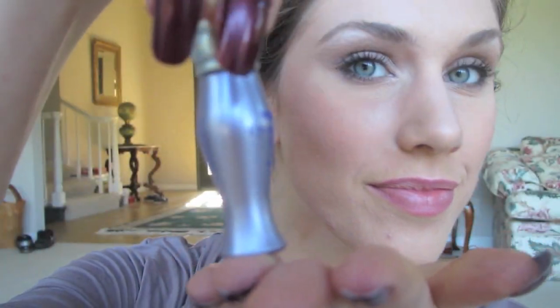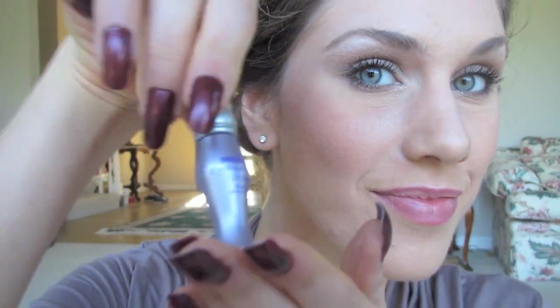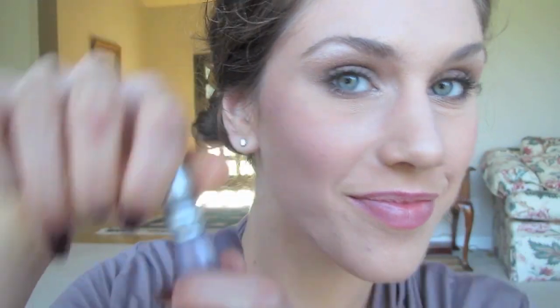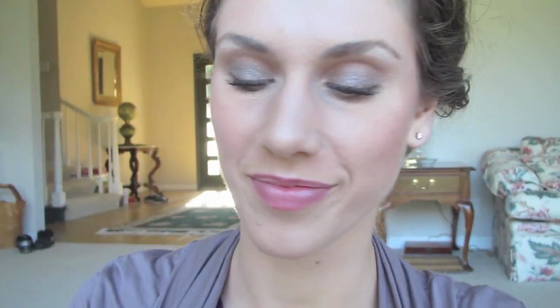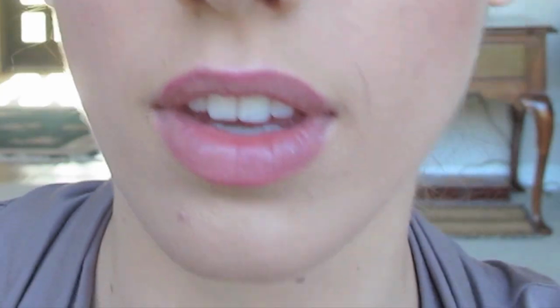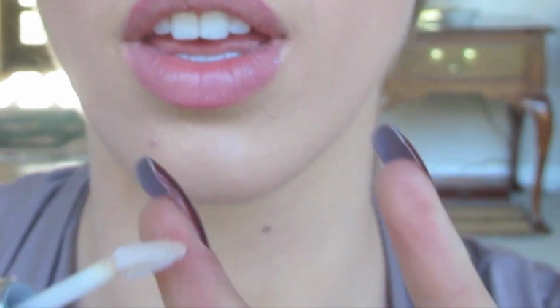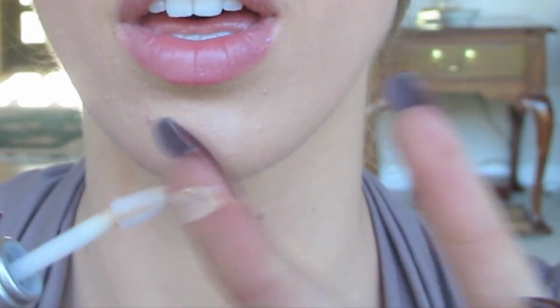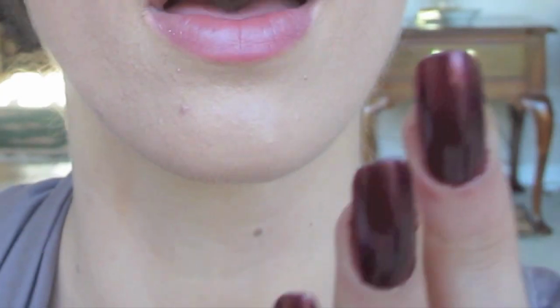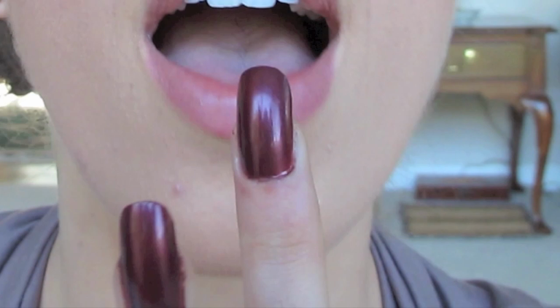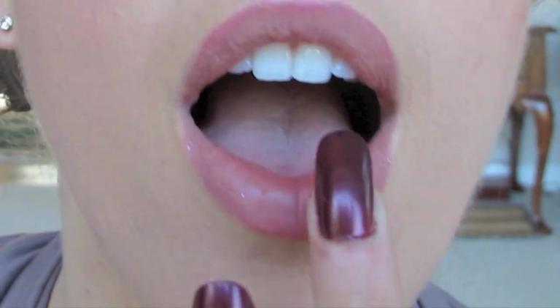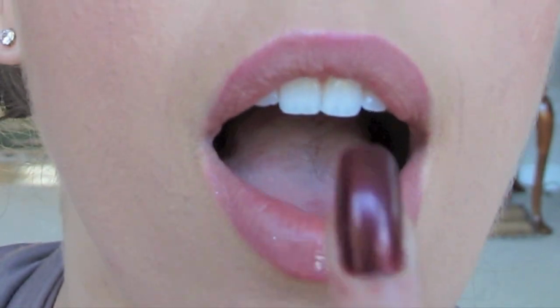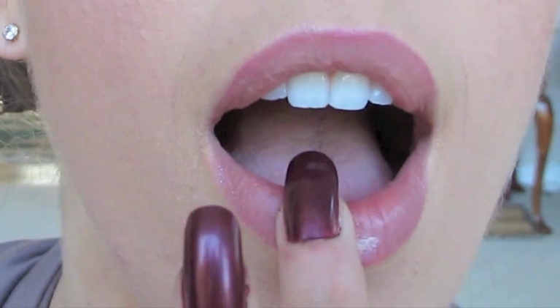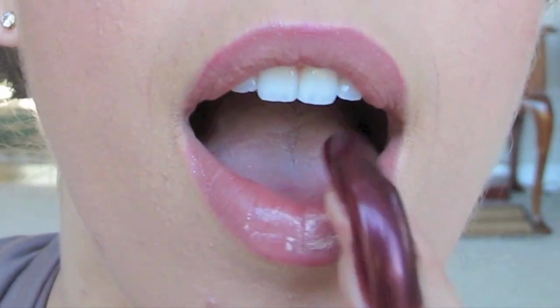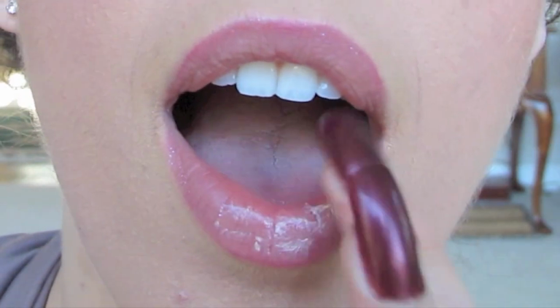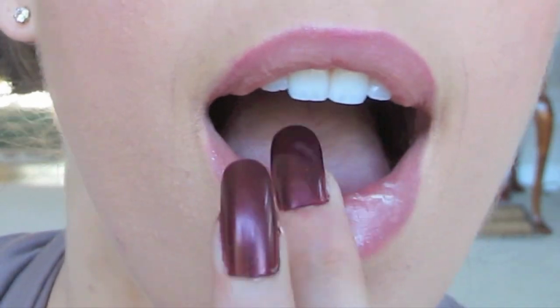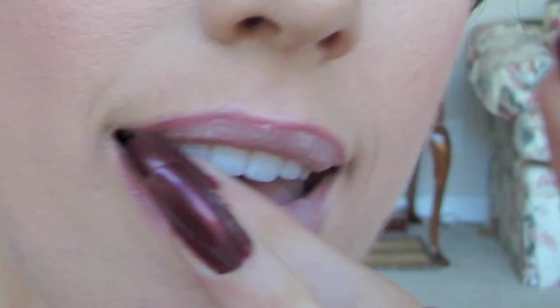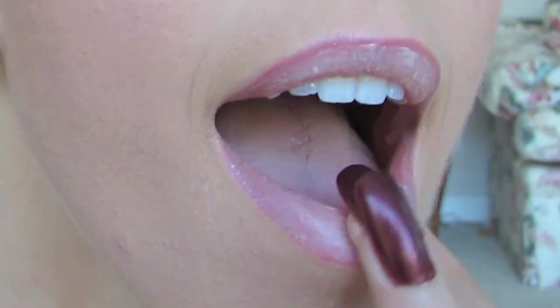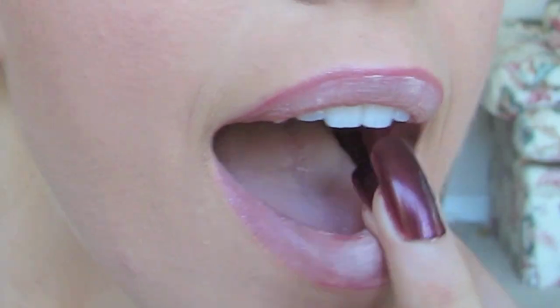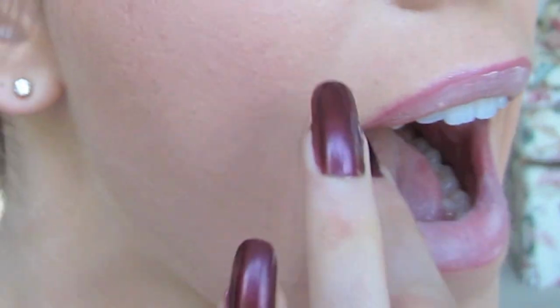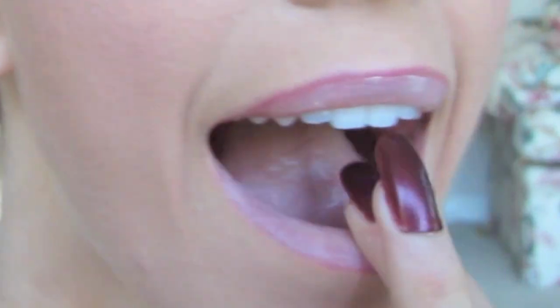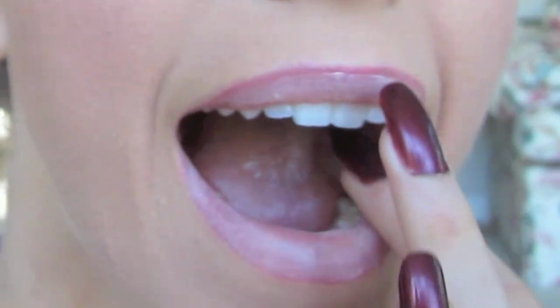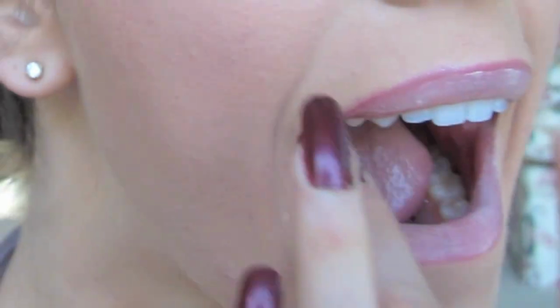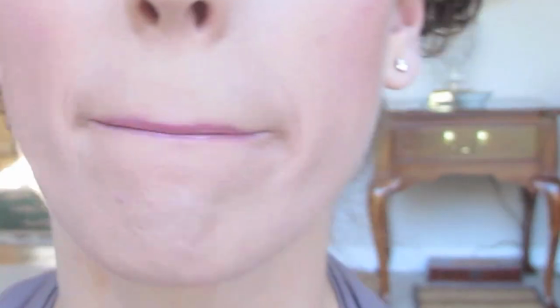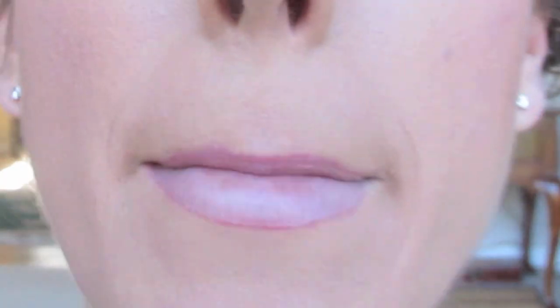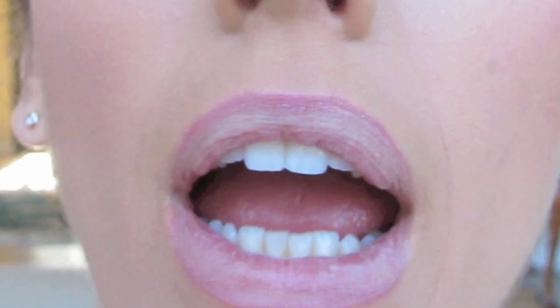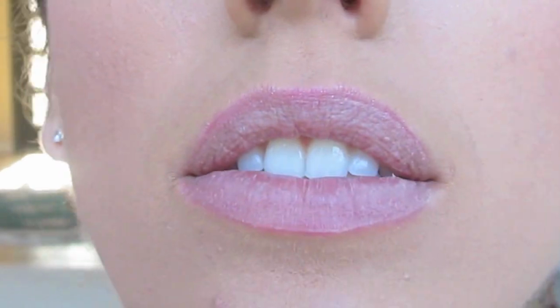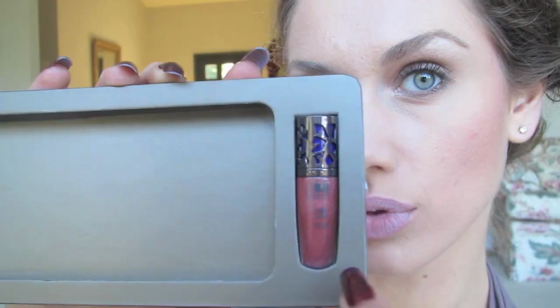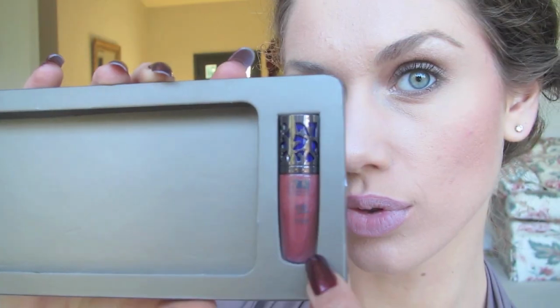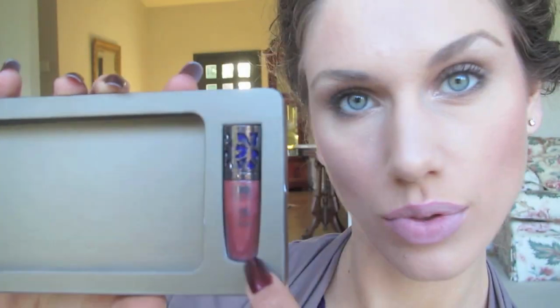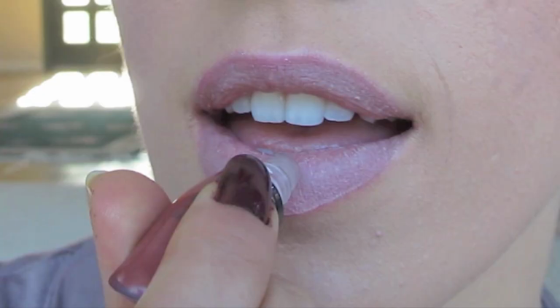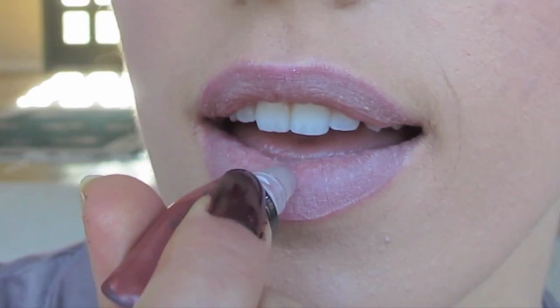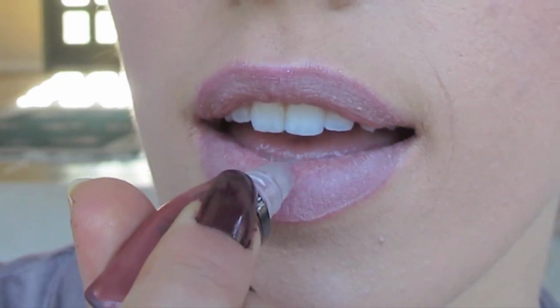Next, I'm going to take the primer again and actually apply this to my lips. This is something I learned from Urban Decay's global makeup artist, Eric. It works as a great primer and really adds a kind of mattified effect to a gloss.